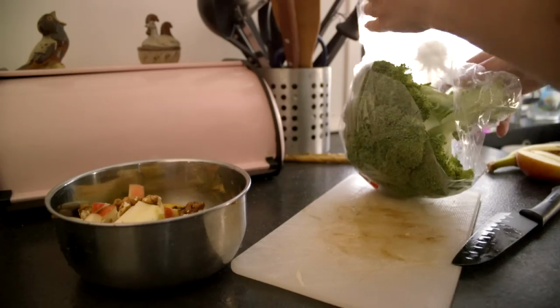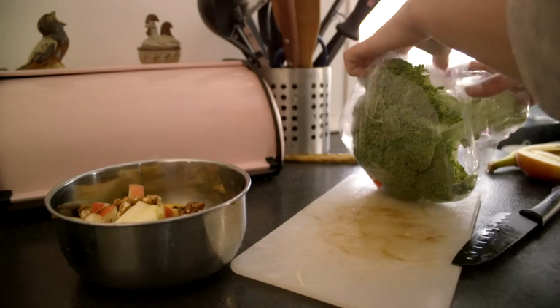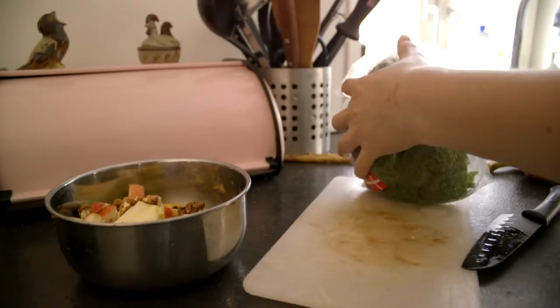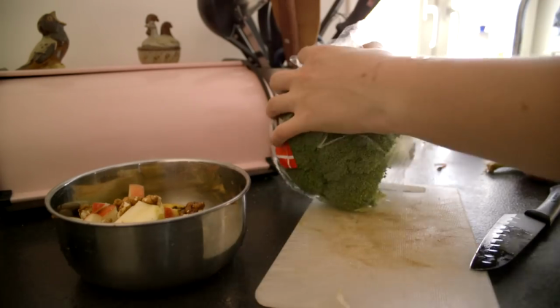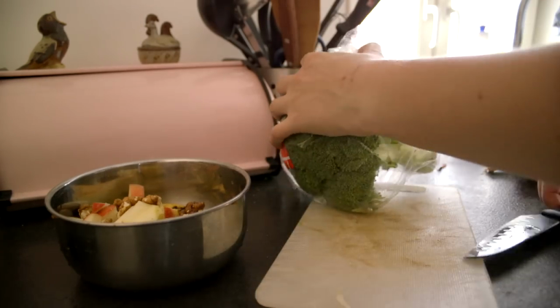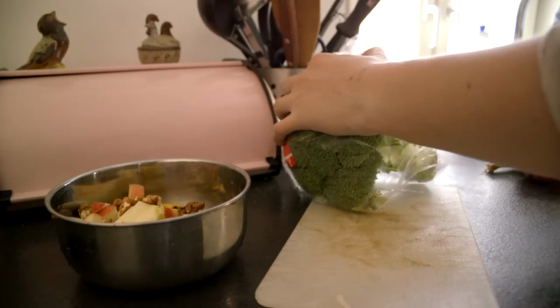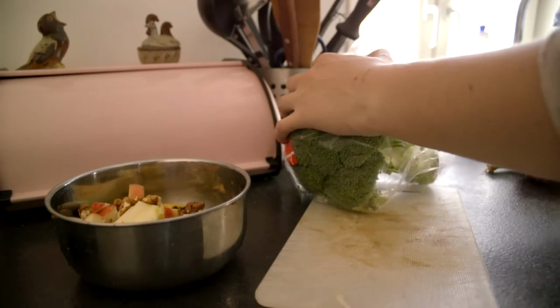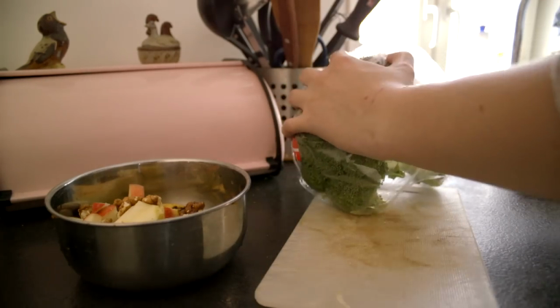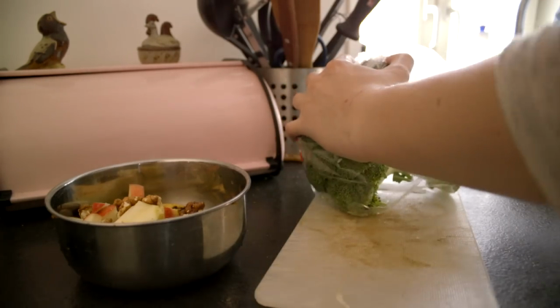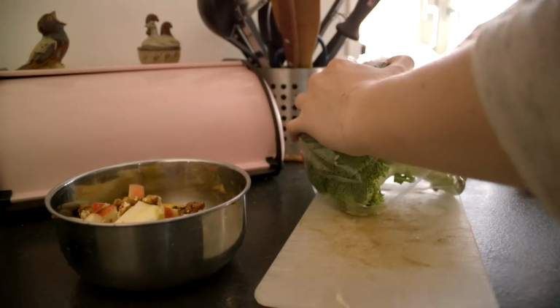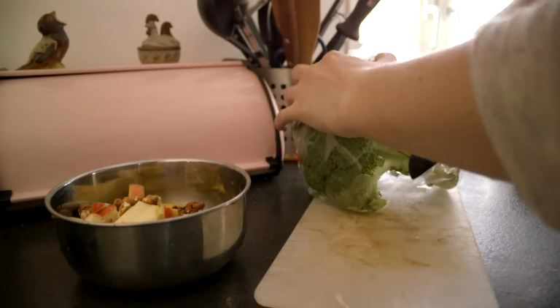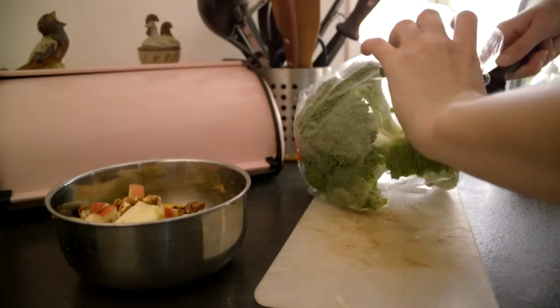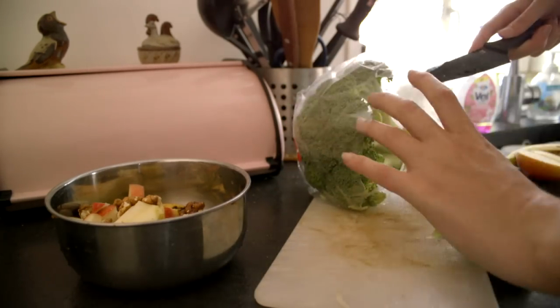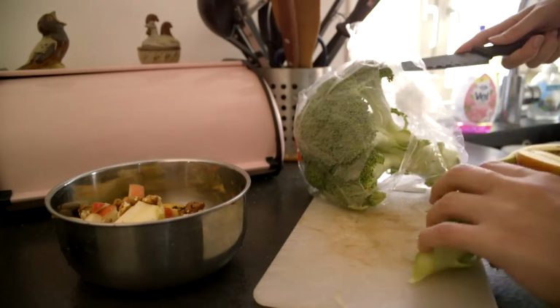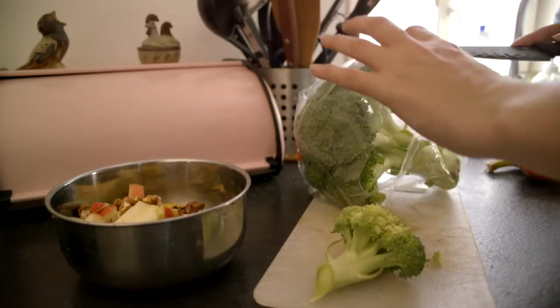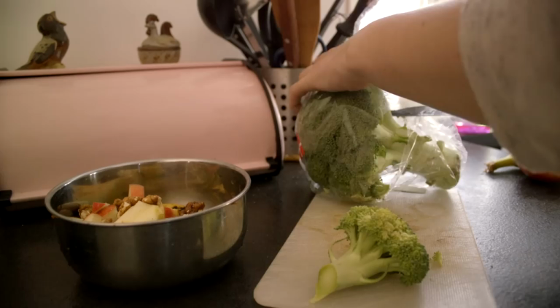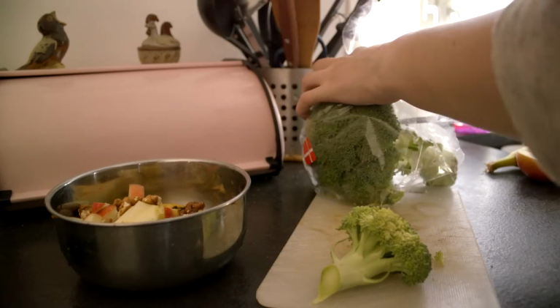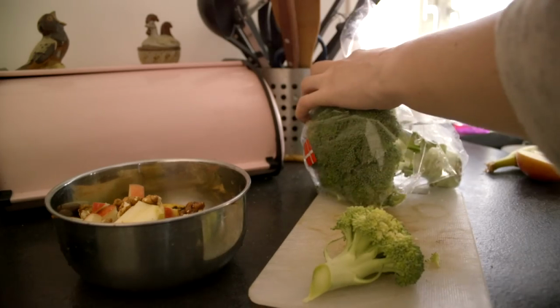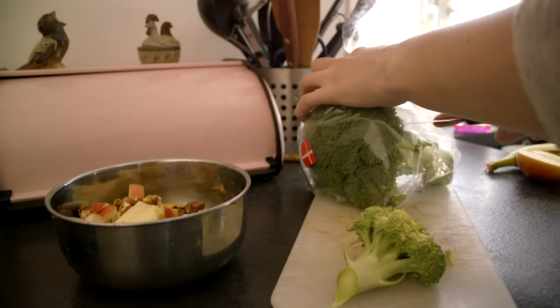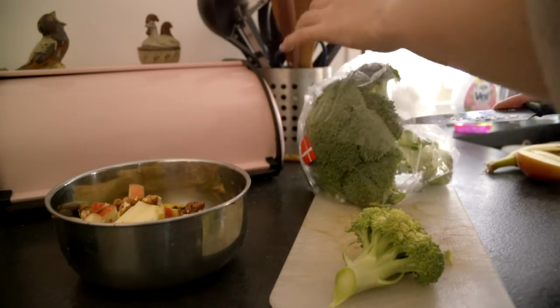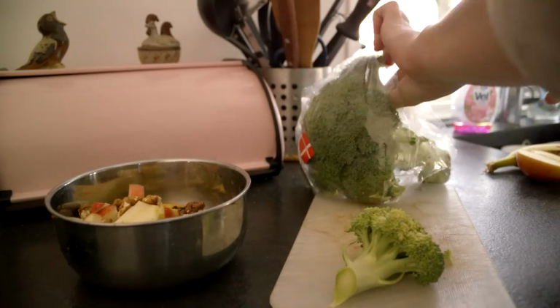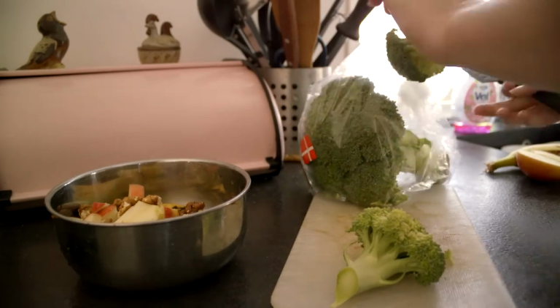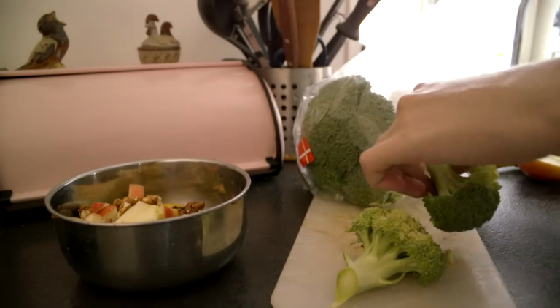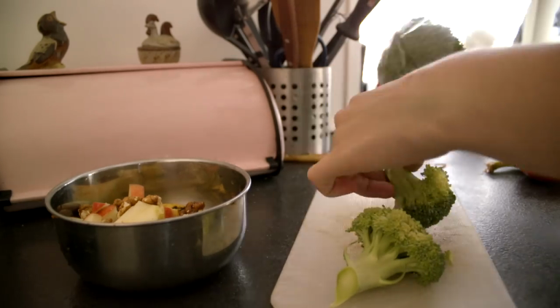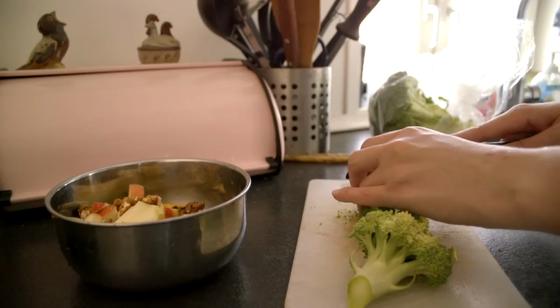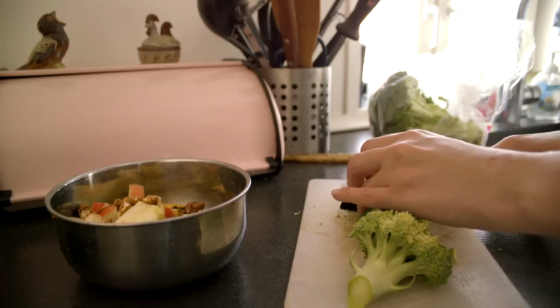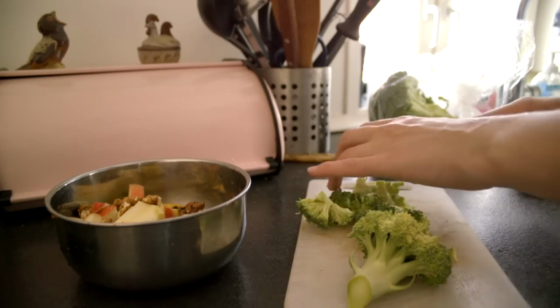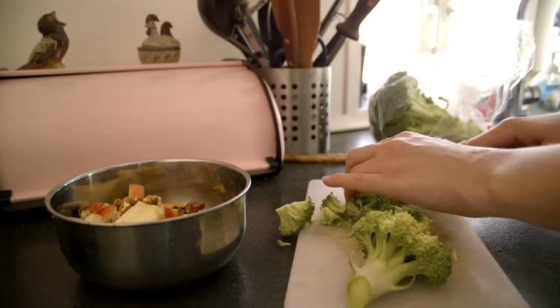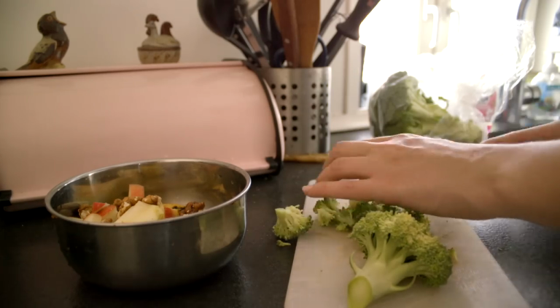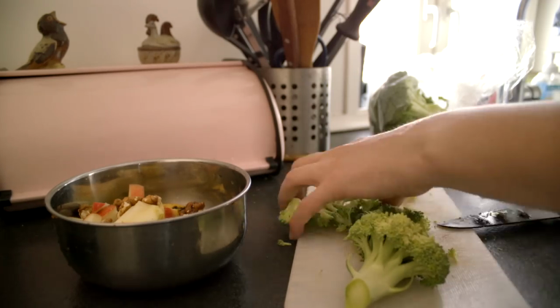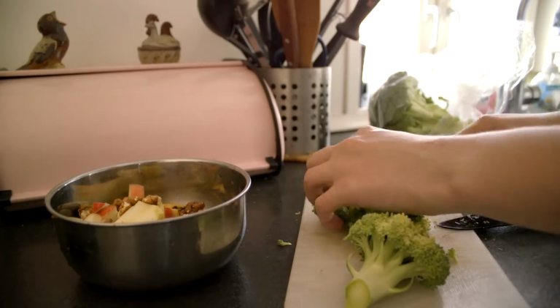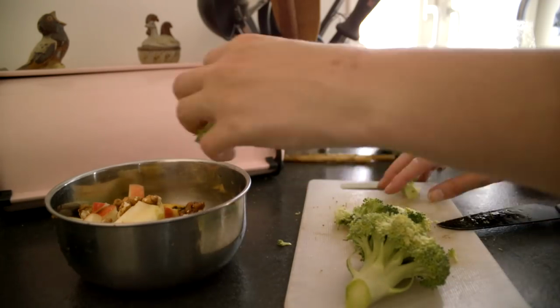Today they are getting broccoli as the vegetable, and yesterday they got beans. They really seem to enjoy everything — they are not picky with what they eat, I can tell you that.